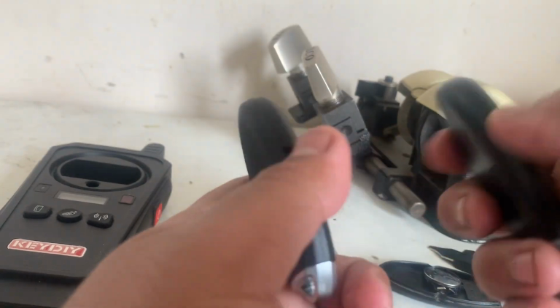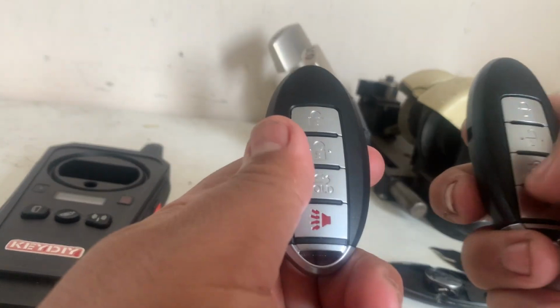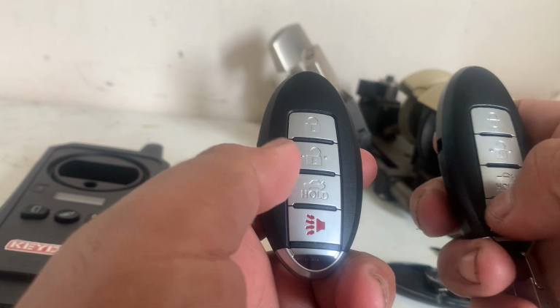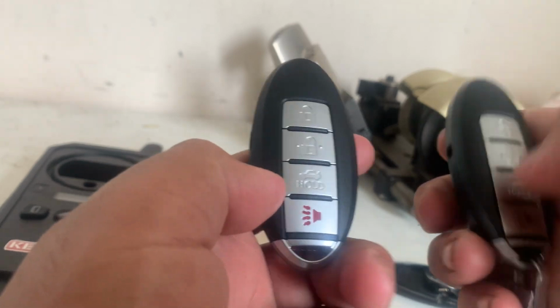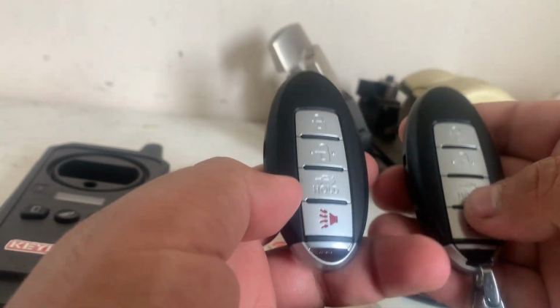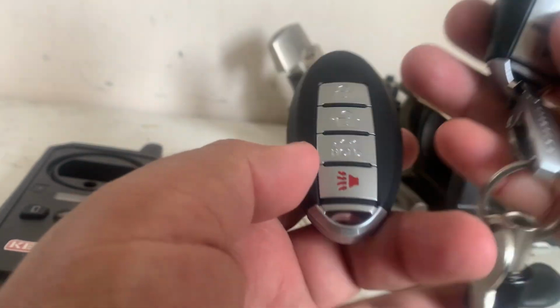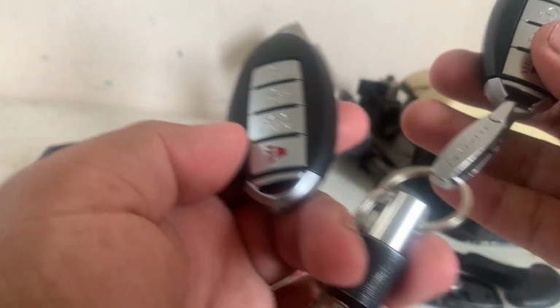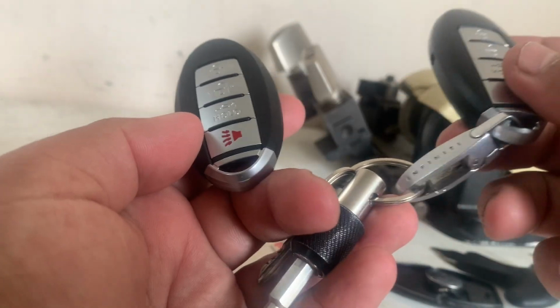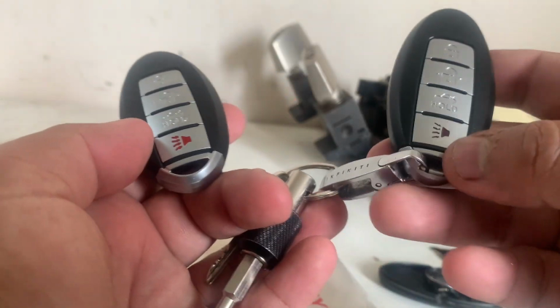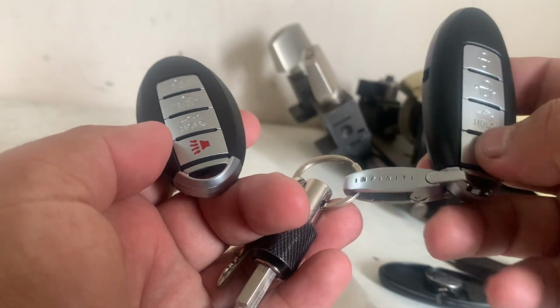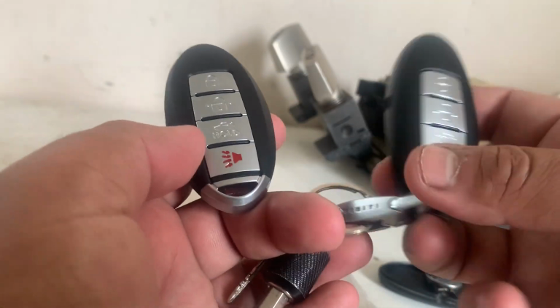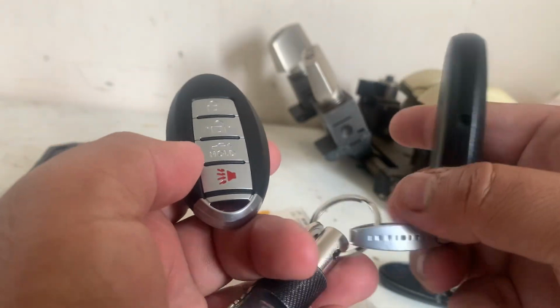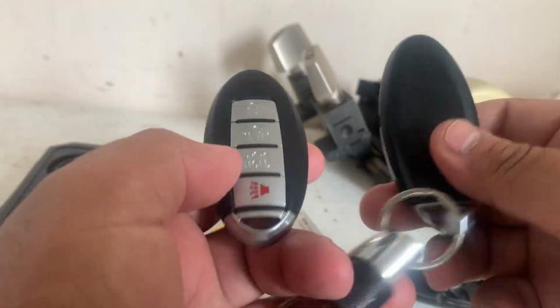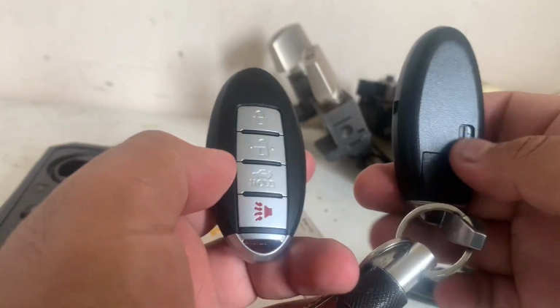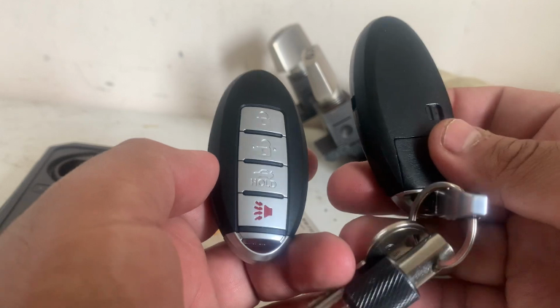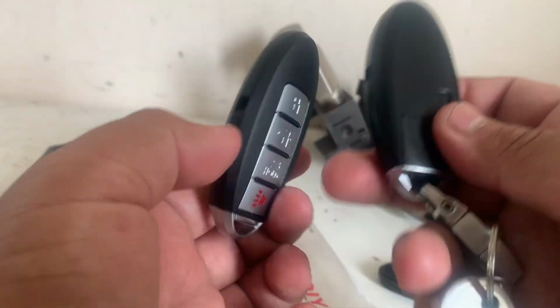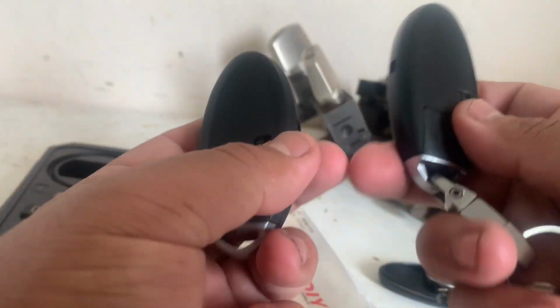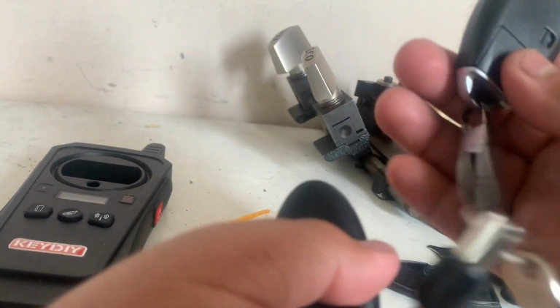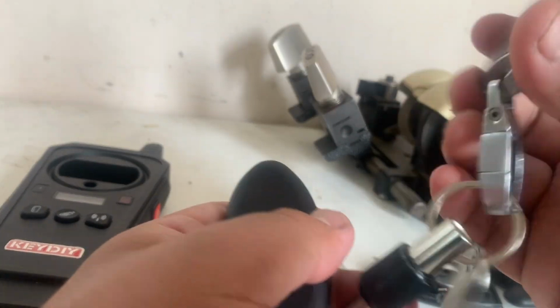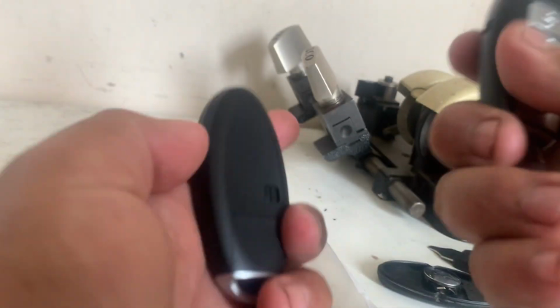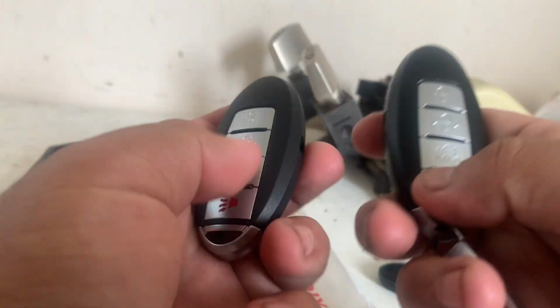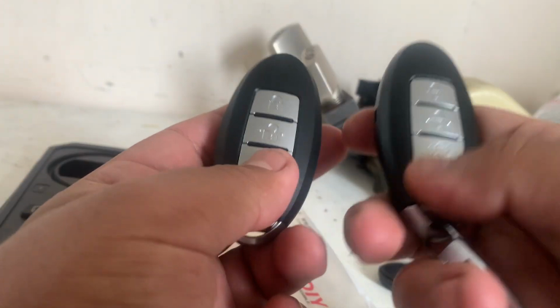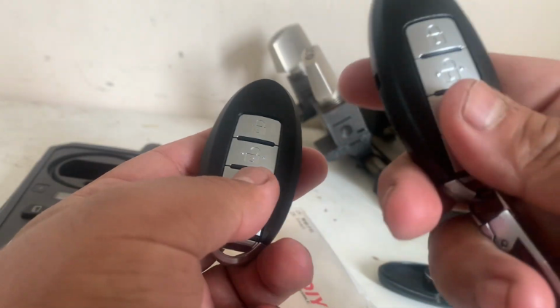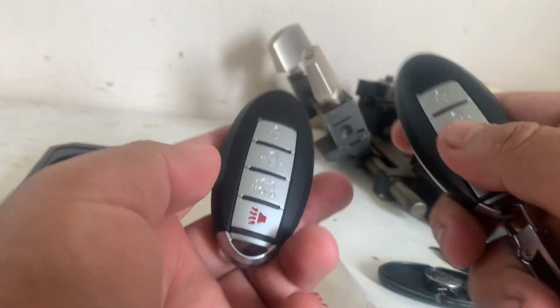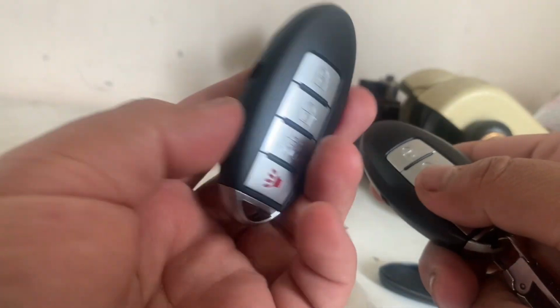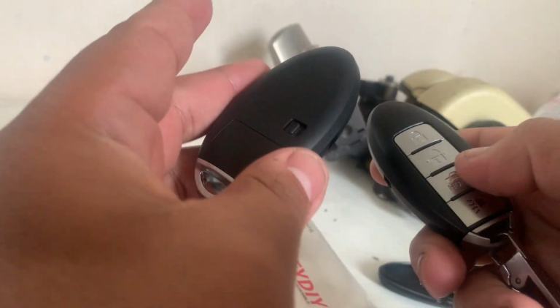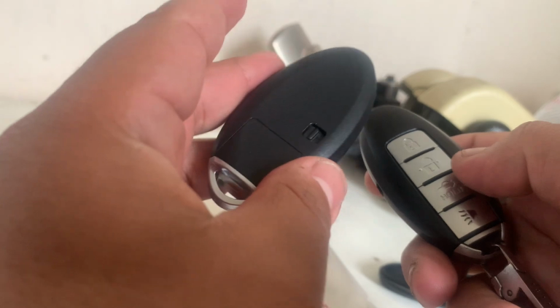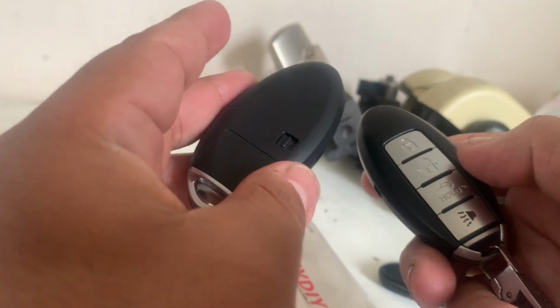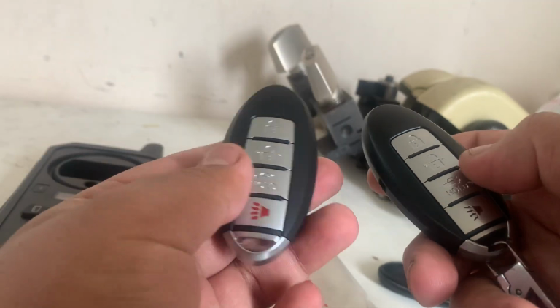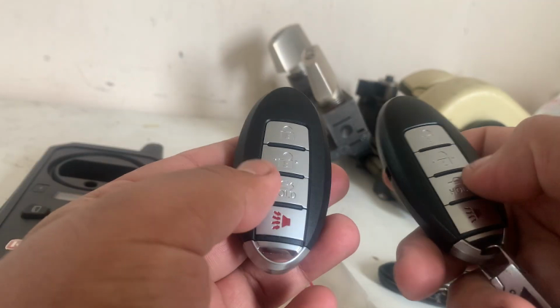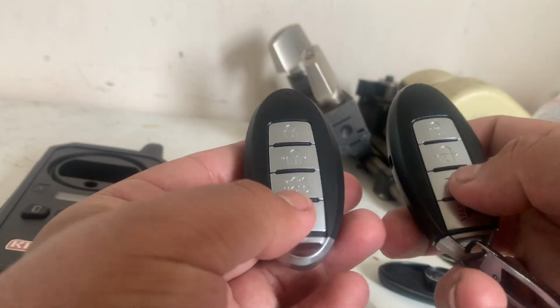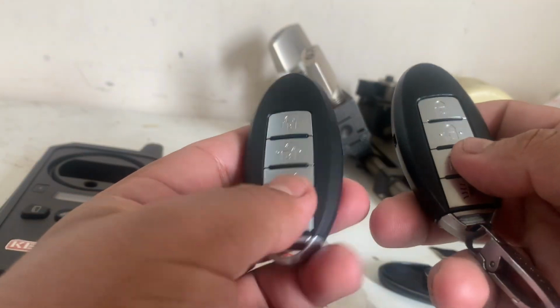These are exclusive for push starts, and you'll know that this is the original key — the OEM key has been recased. This is OEM, and this is going to be the aftermarket ZB series remote.